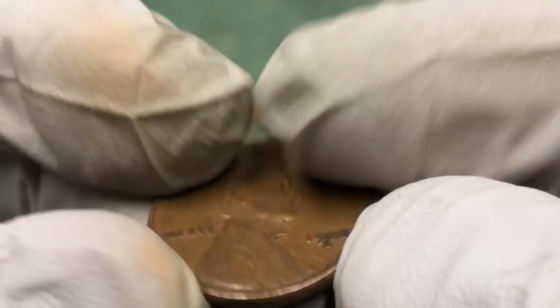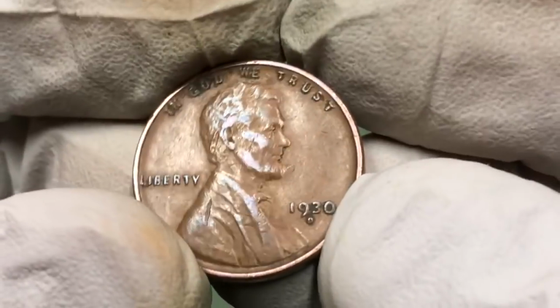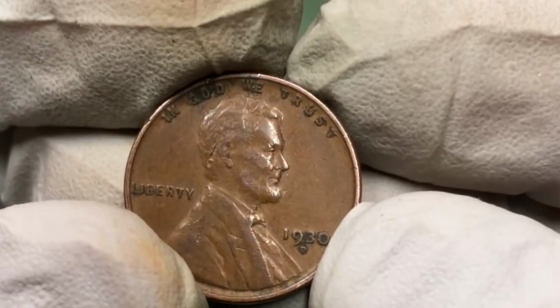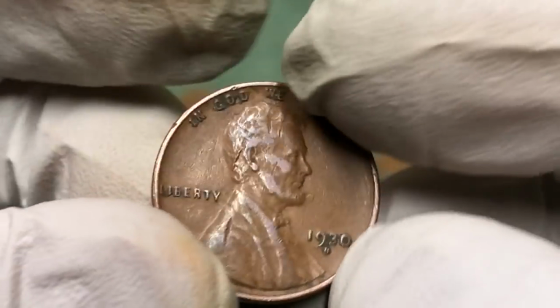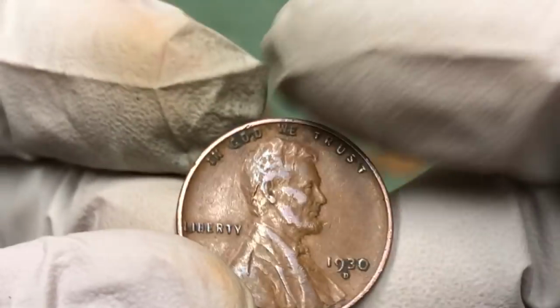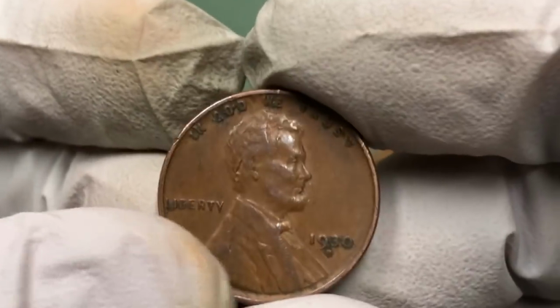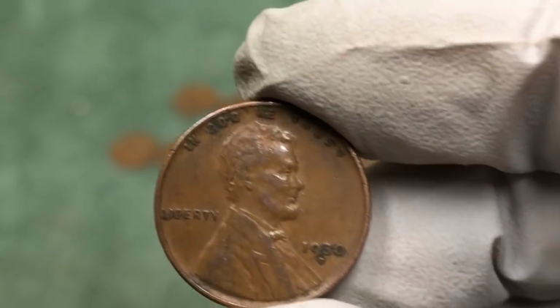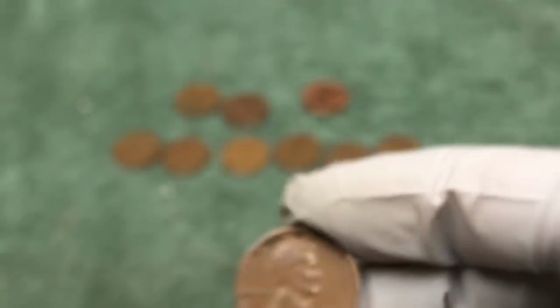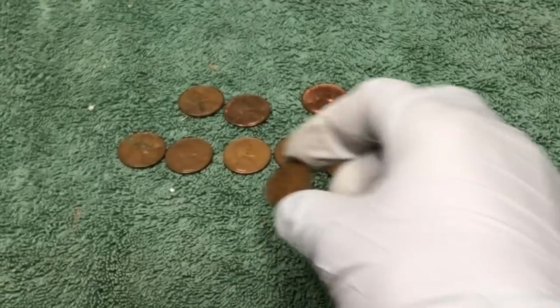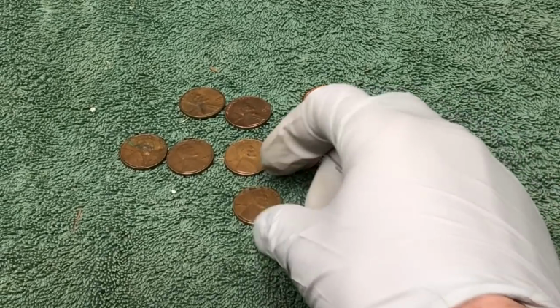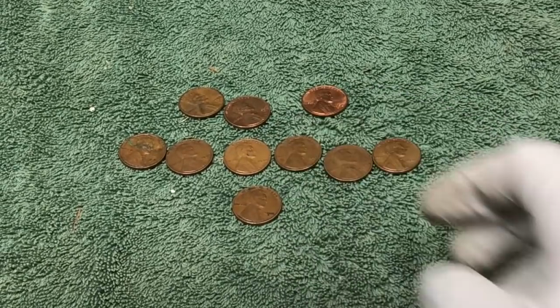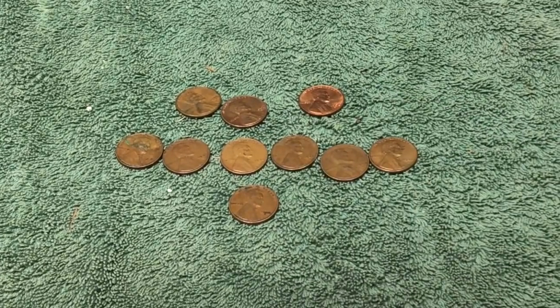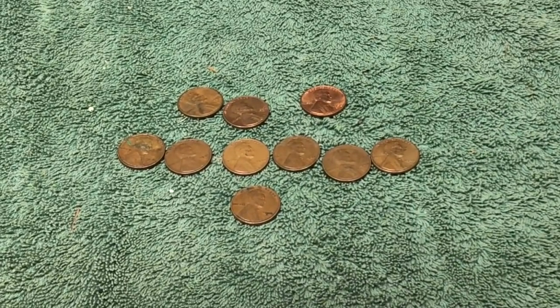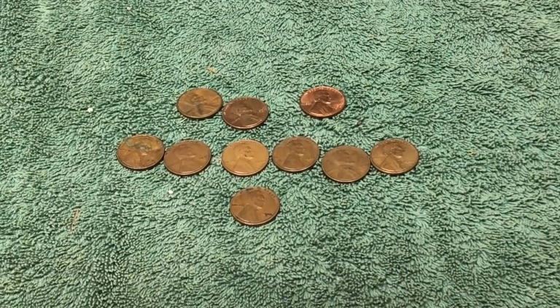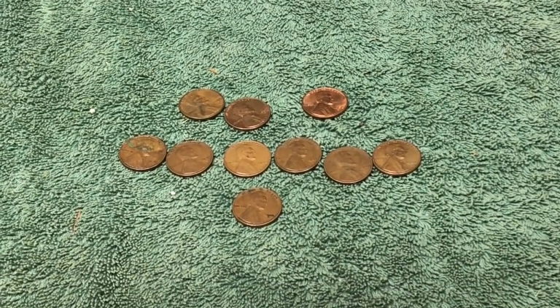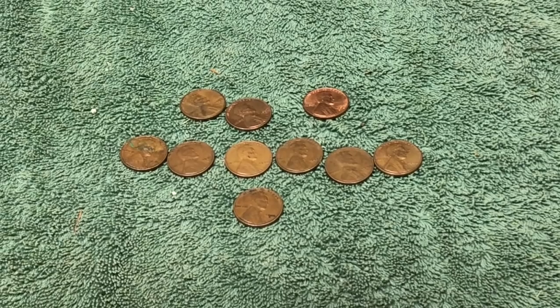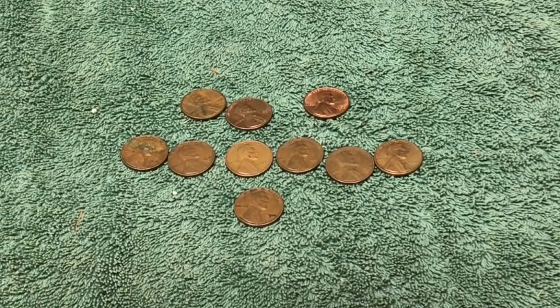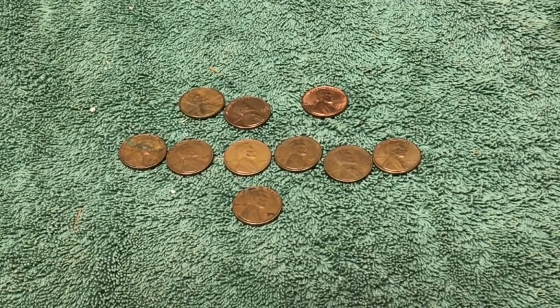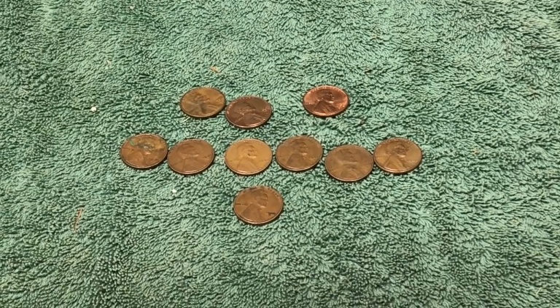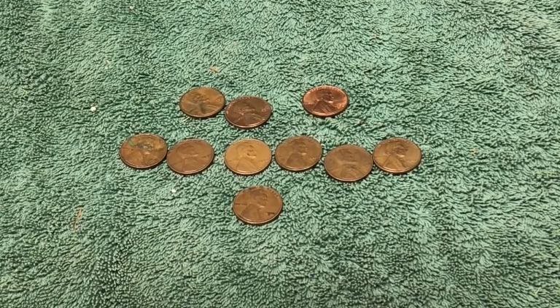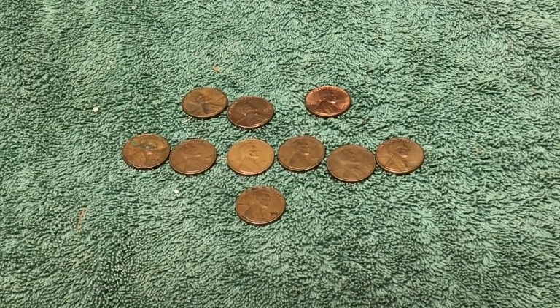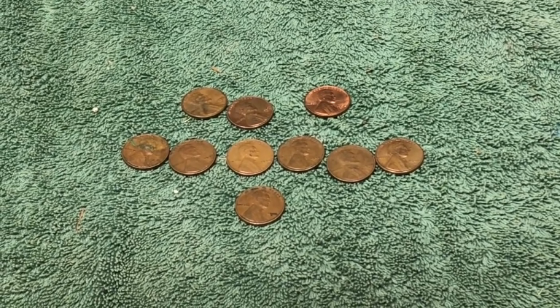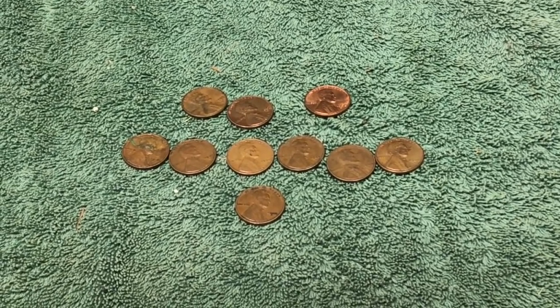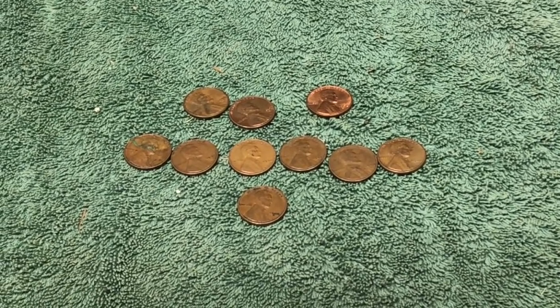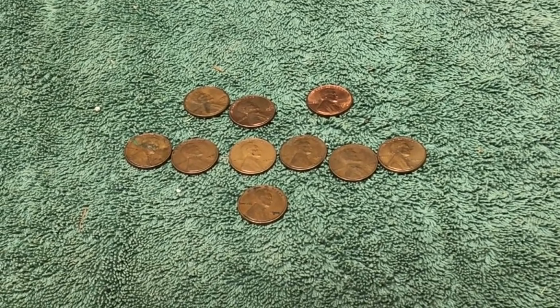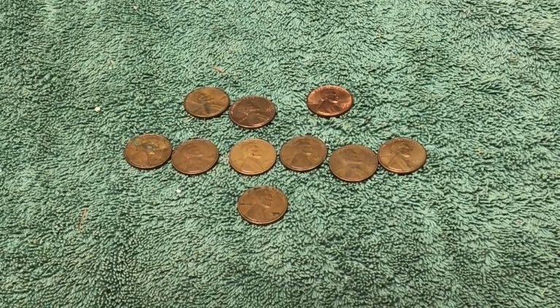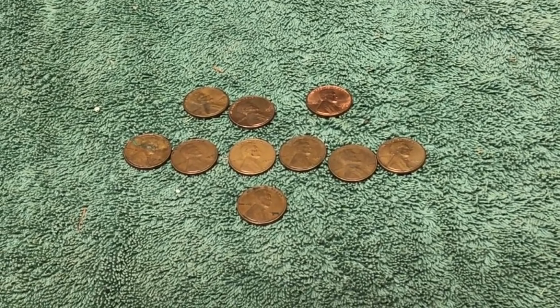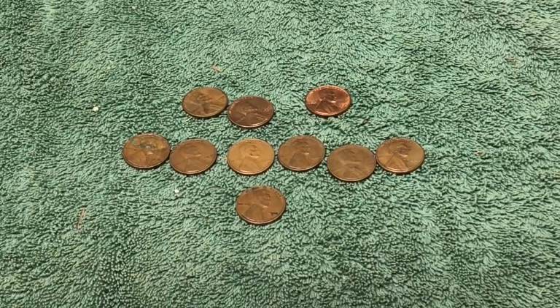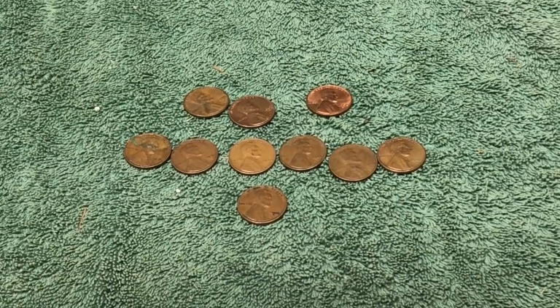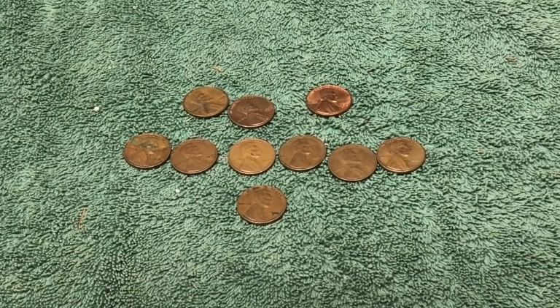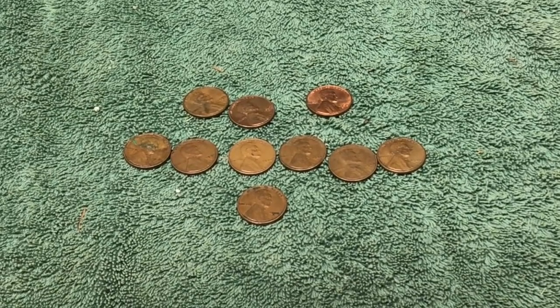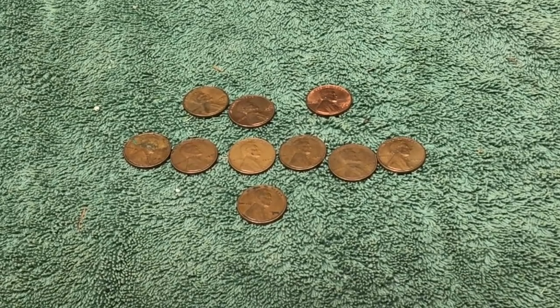Awesome — happy to have that. 10 wheat pennies today! Thanks for watching, hope you enjoyed it. Hit that subscribe button so you can see more of our coin roll hunting videos, and leave a comment if you have any questions. Thanks for watching.